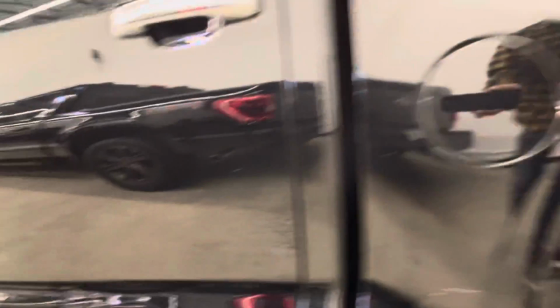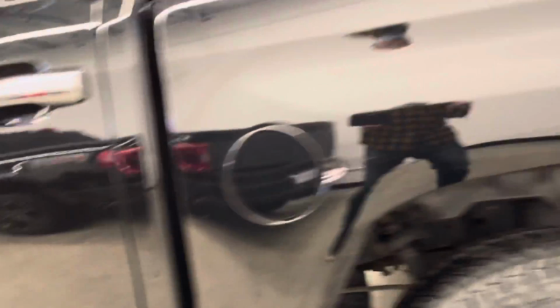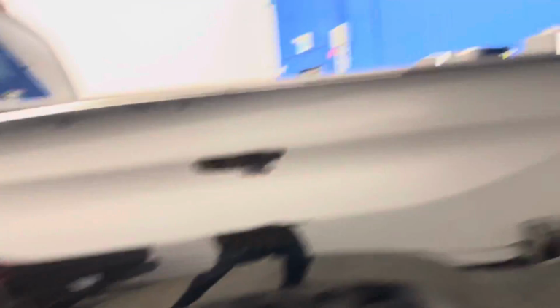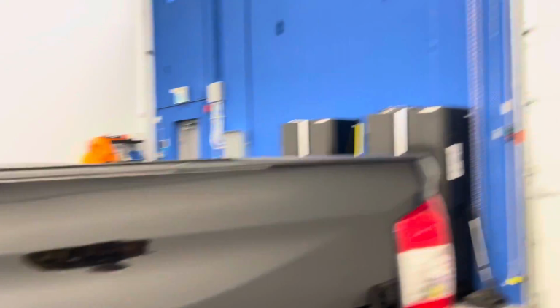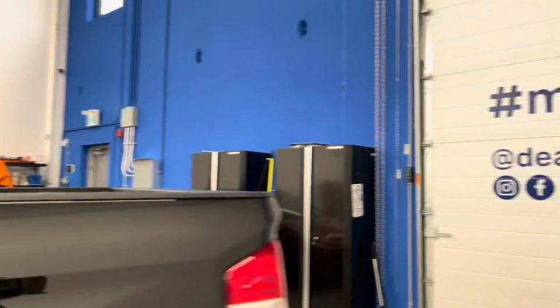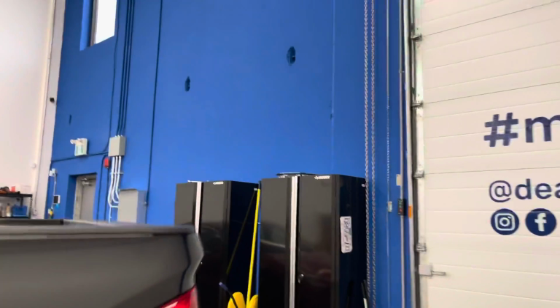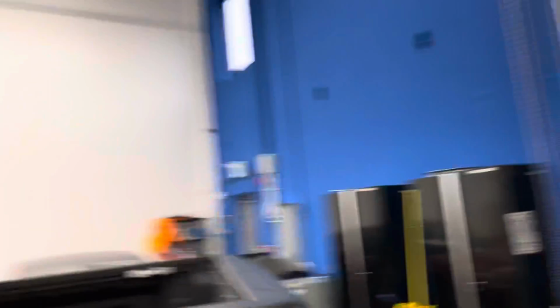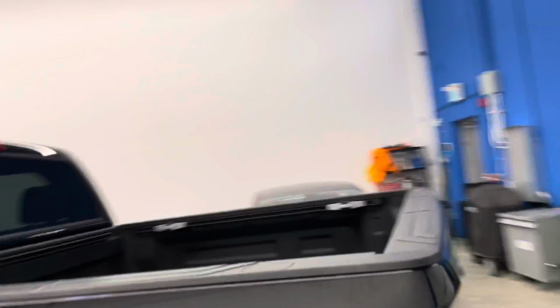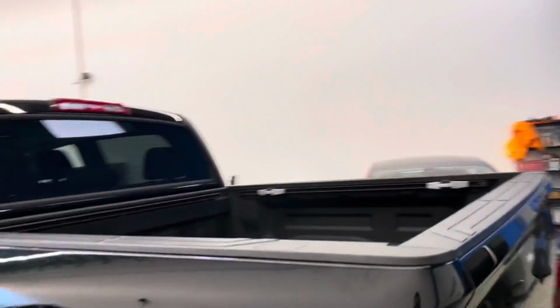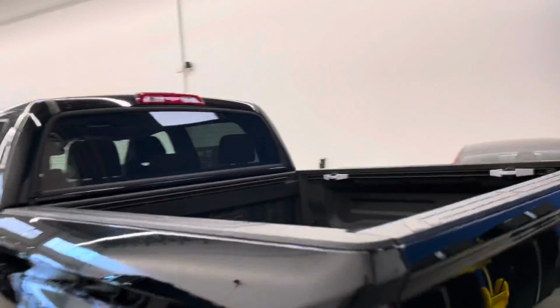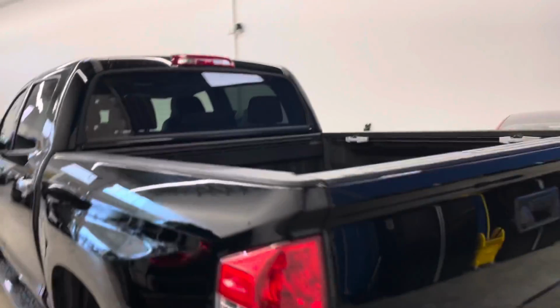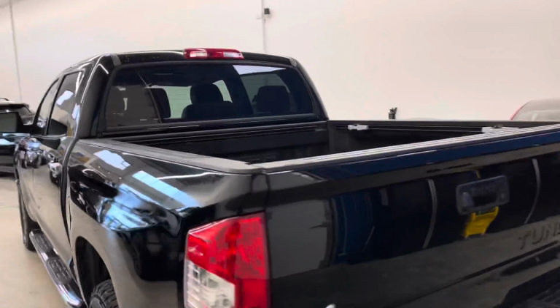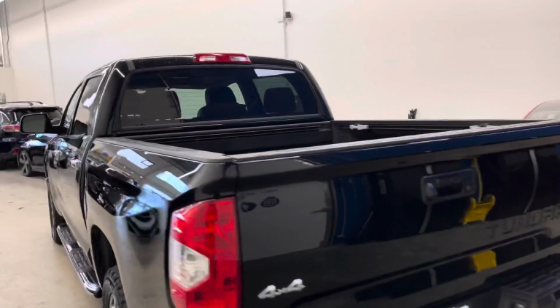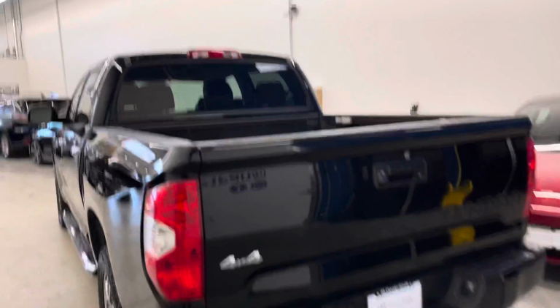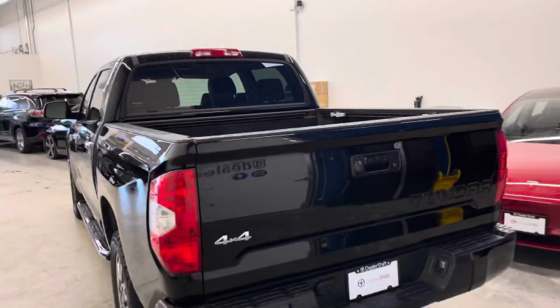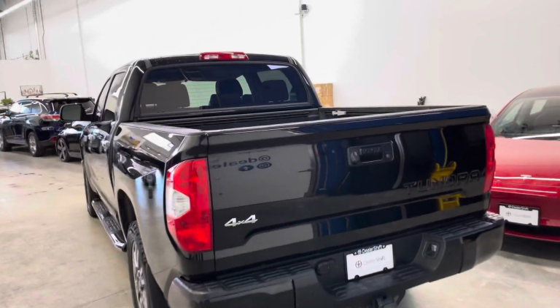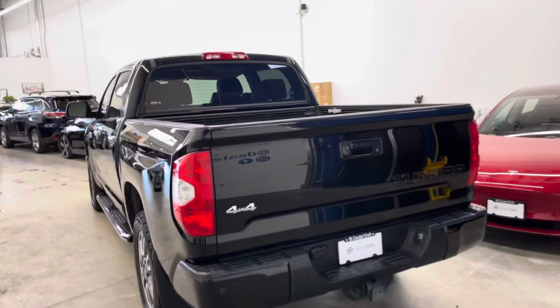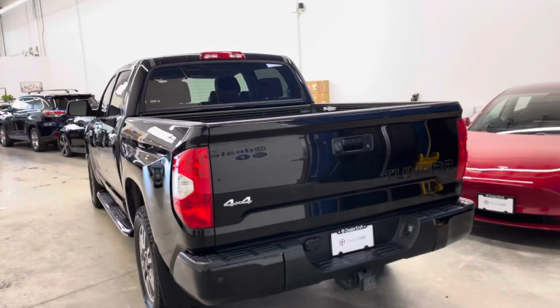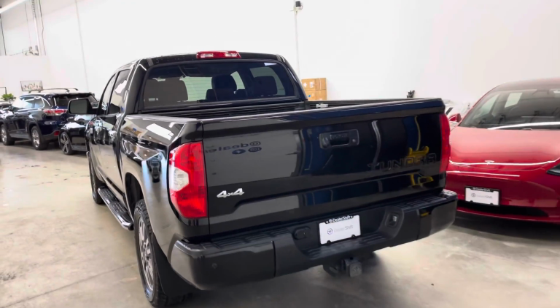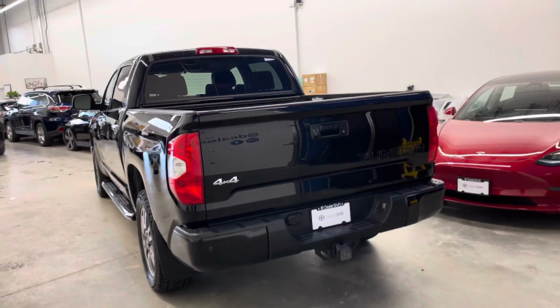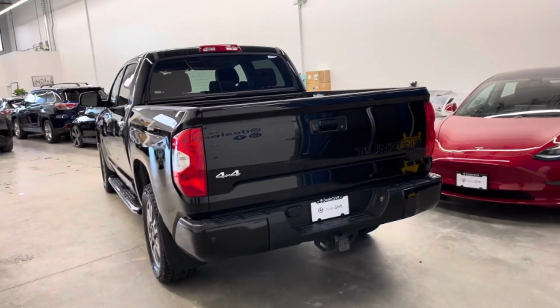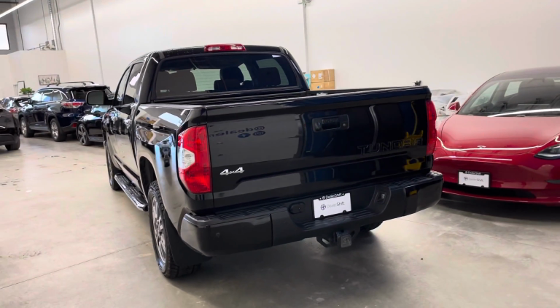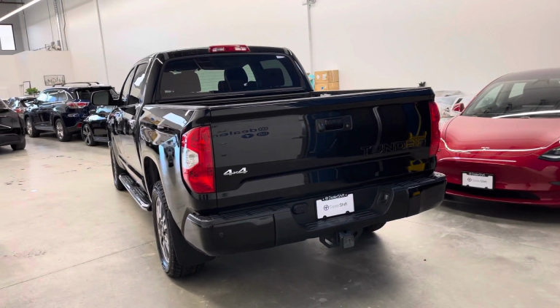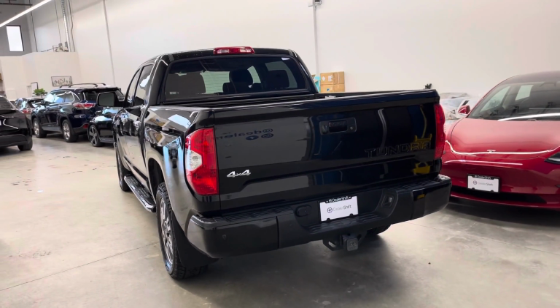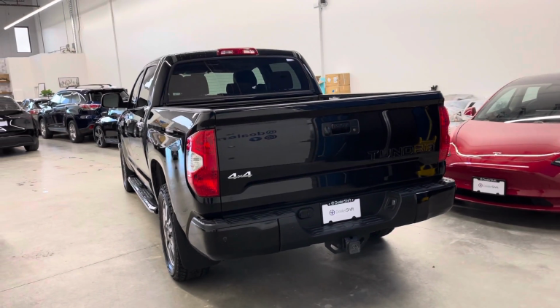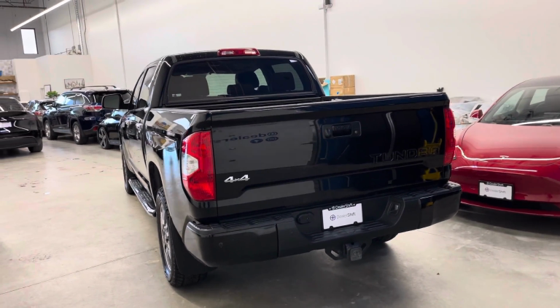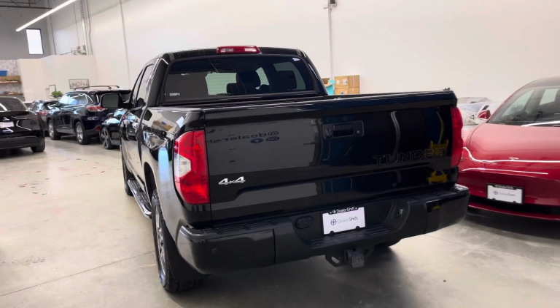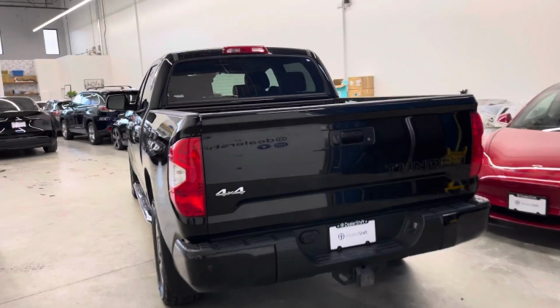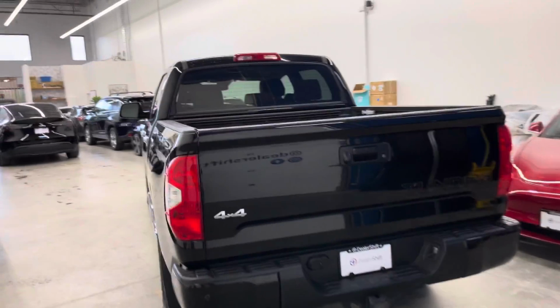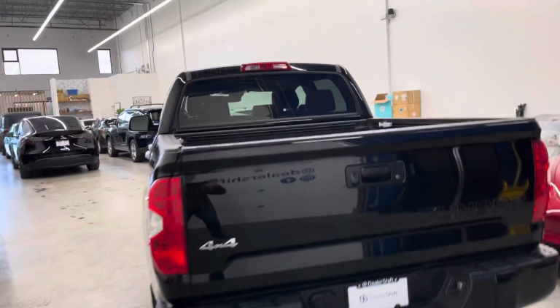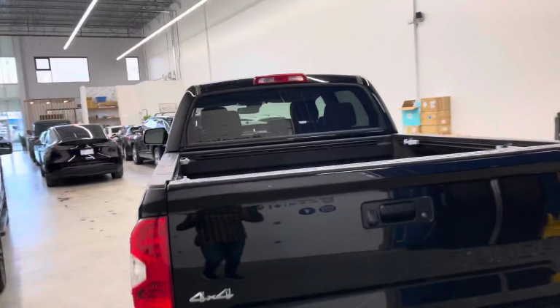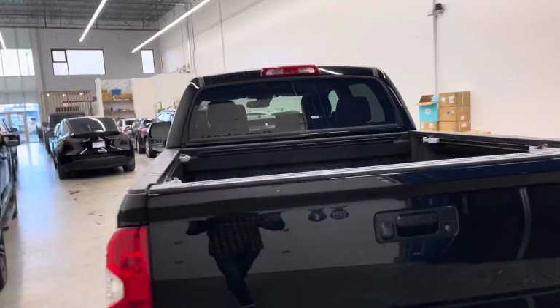Our inspections are completed by a third party with the intention of increasing our transparency and taking away any in-house bias.